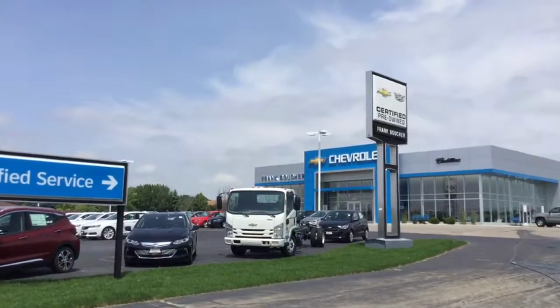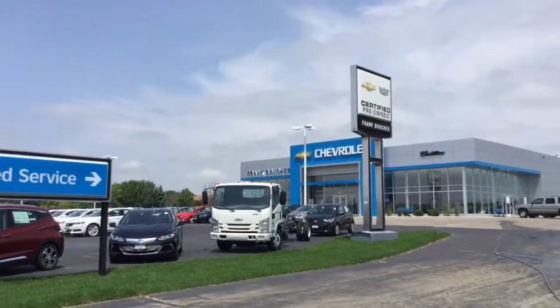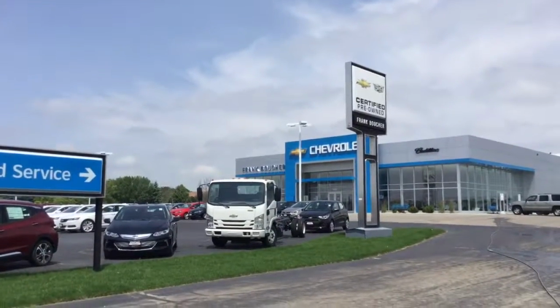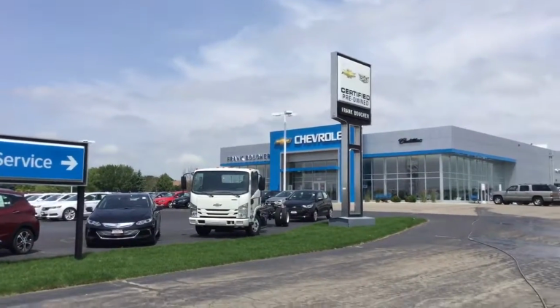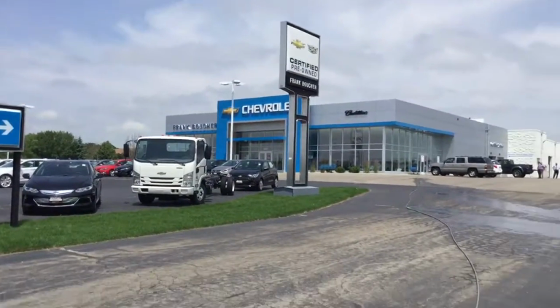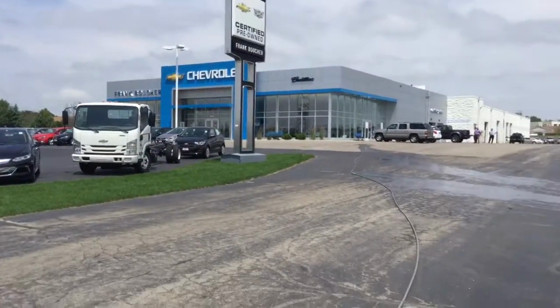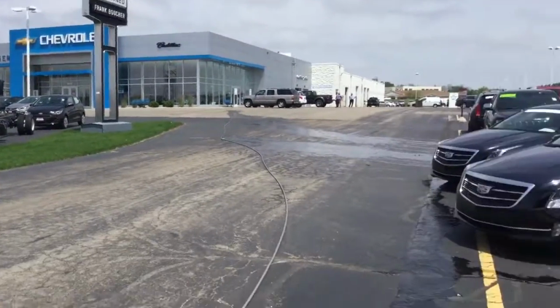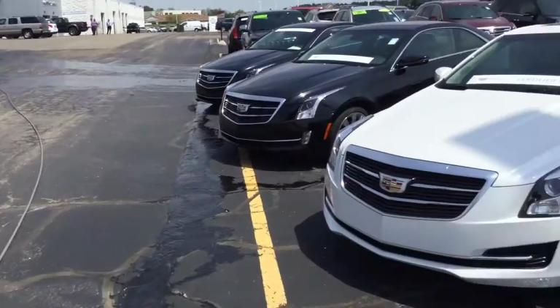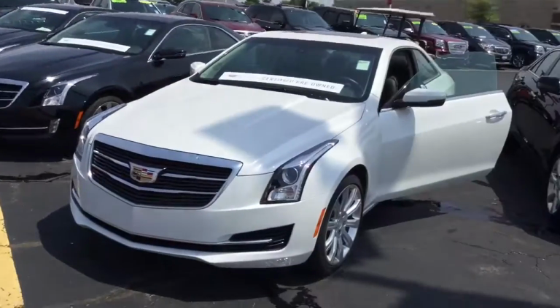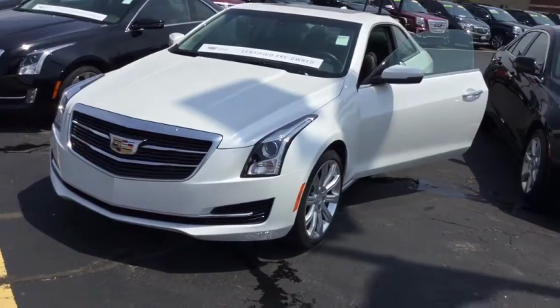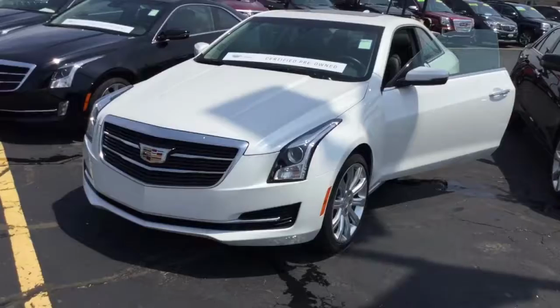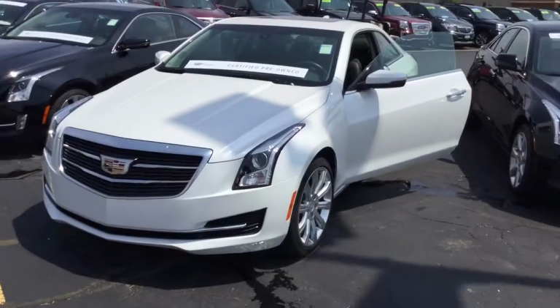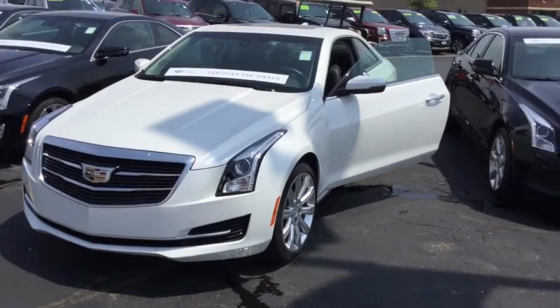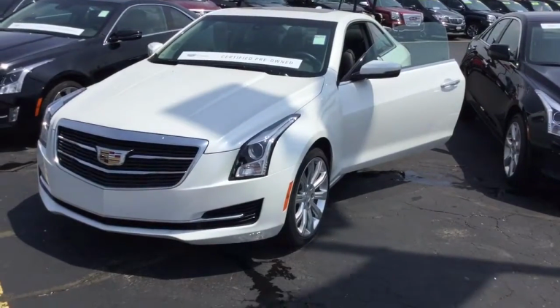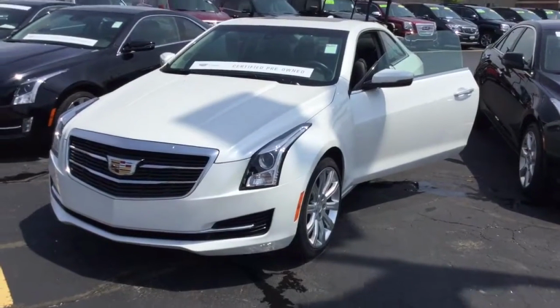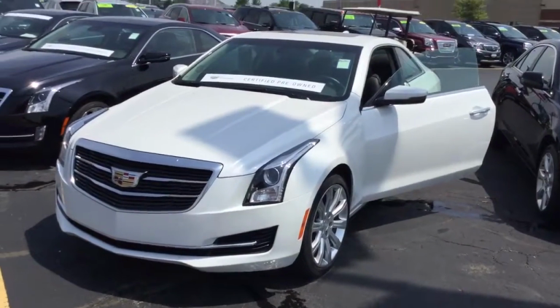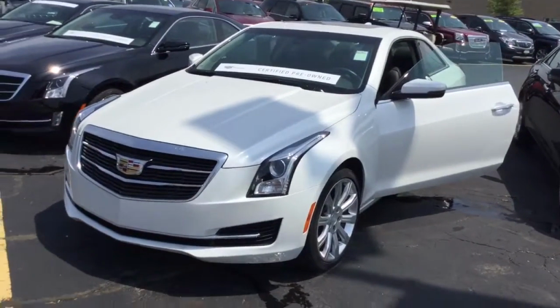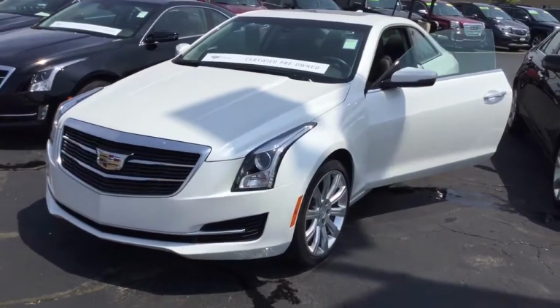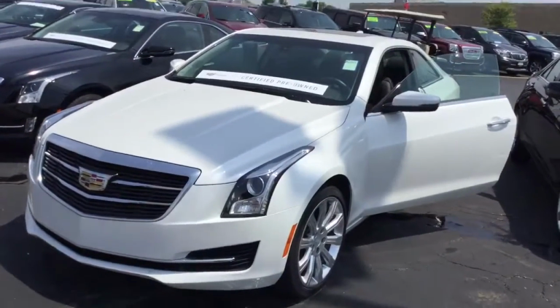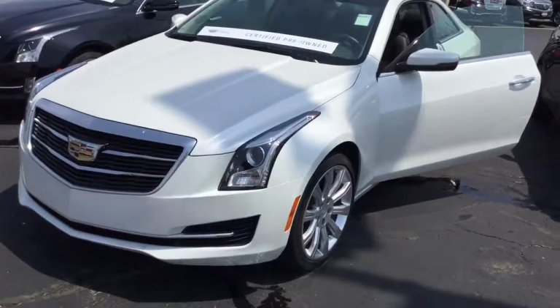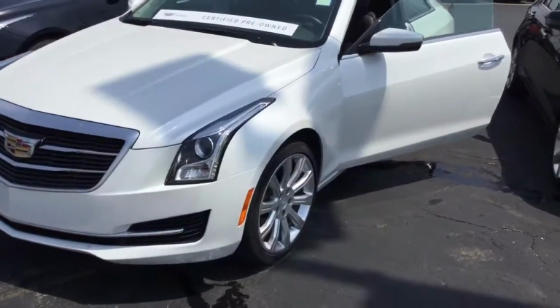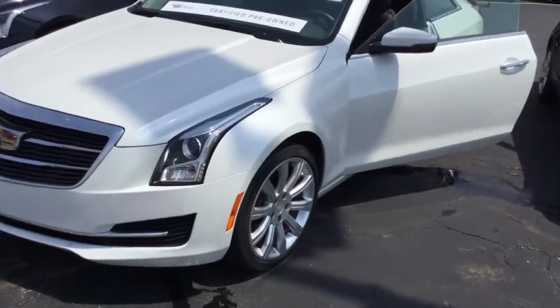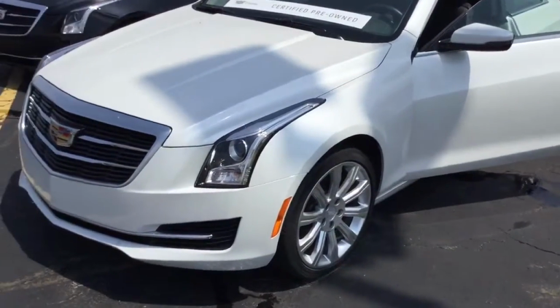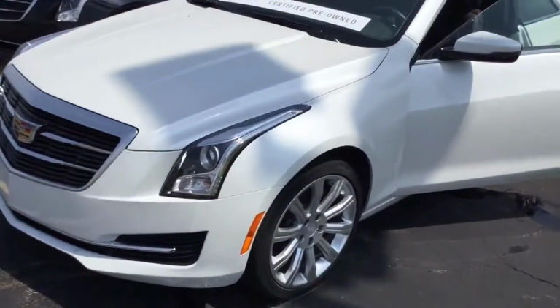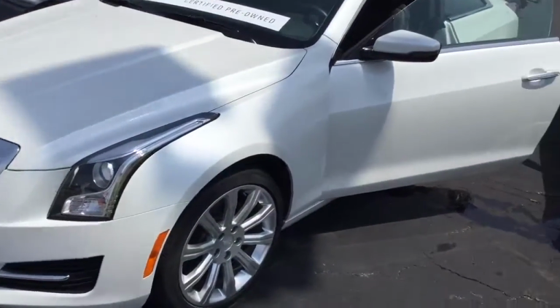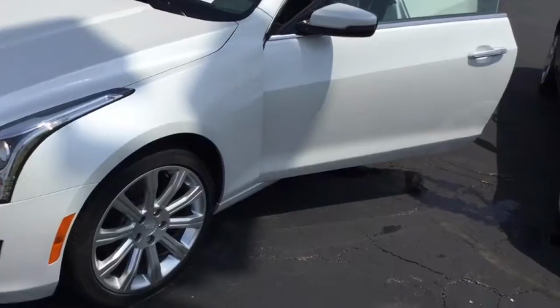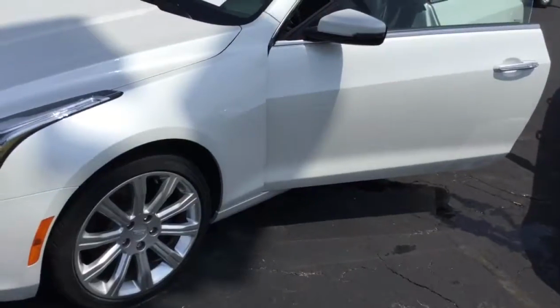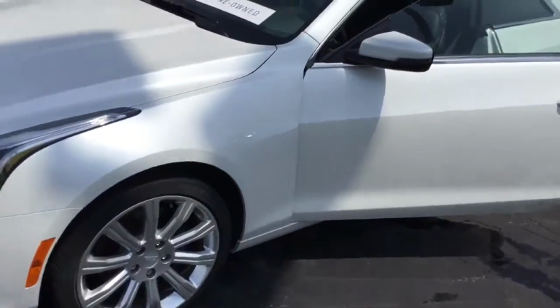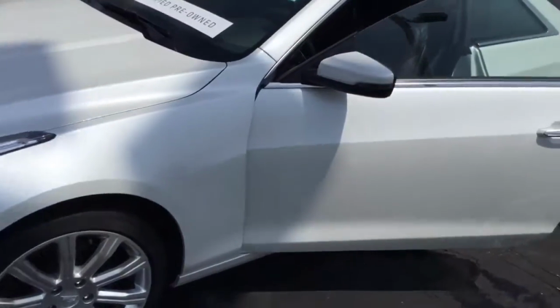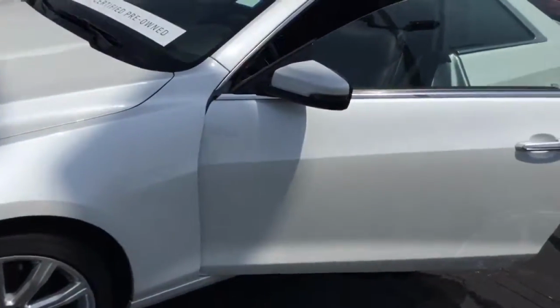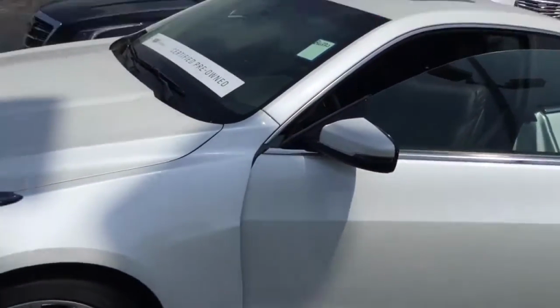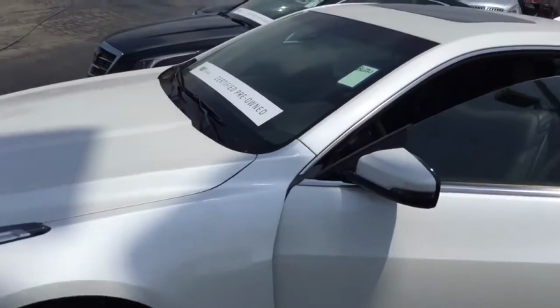Hey Henry Silvario, we're at Frank Boucher Cadillac and Chevy here in Racine. I just sent you a quick video of this beautiful 2014 Cadillac ATS. Very, very beautiful vehicle.